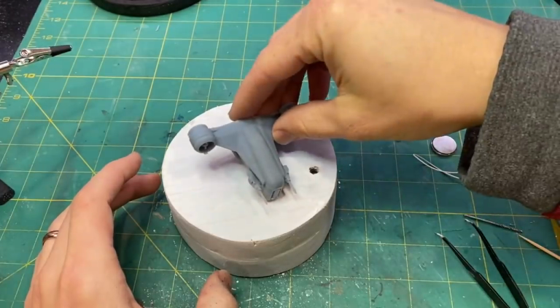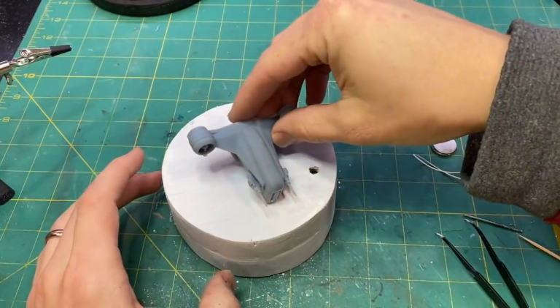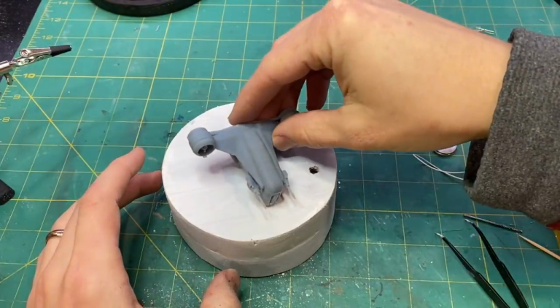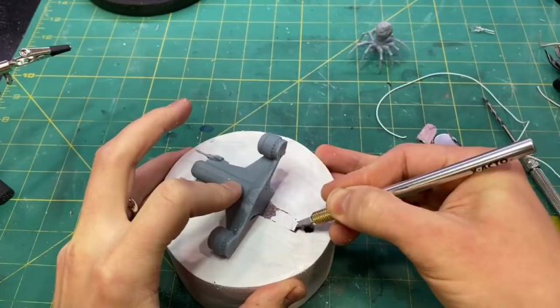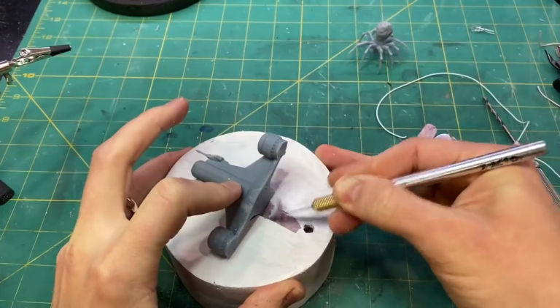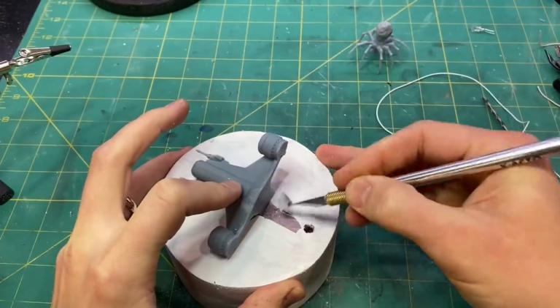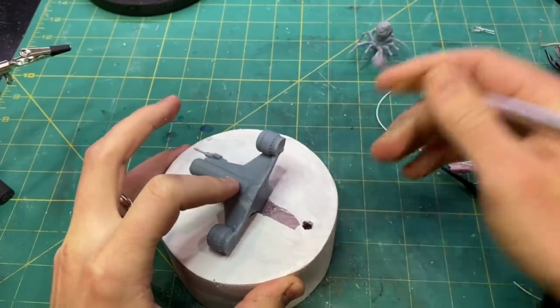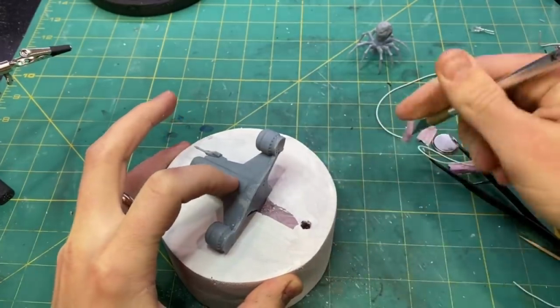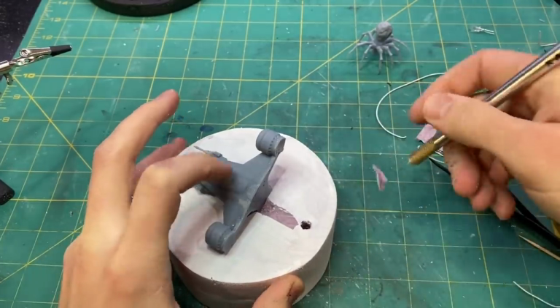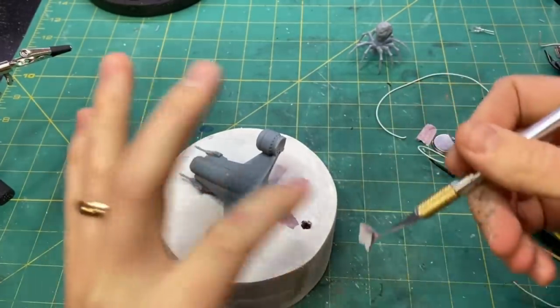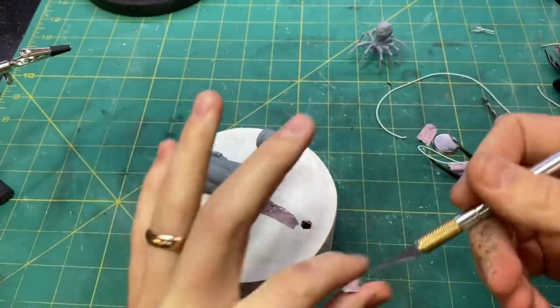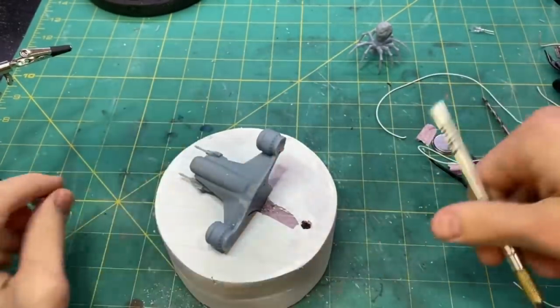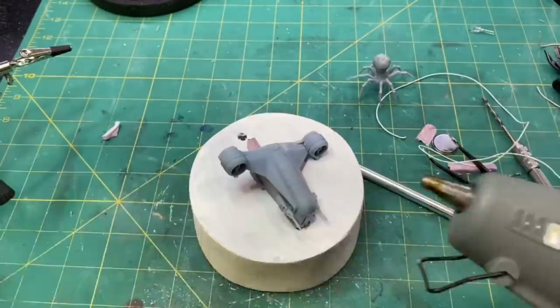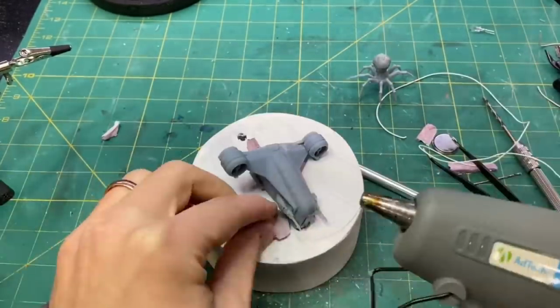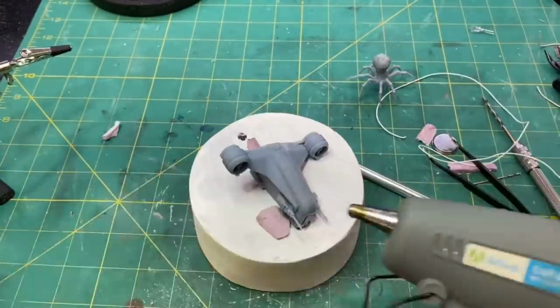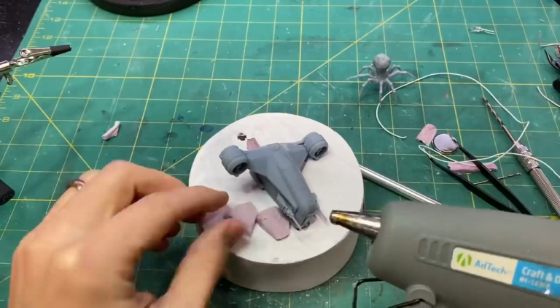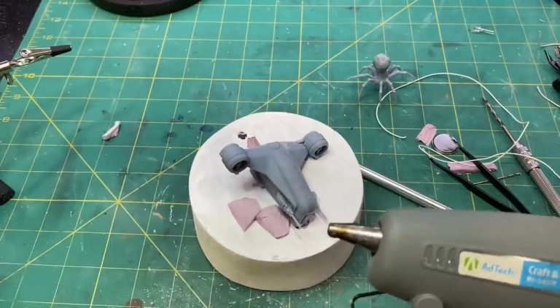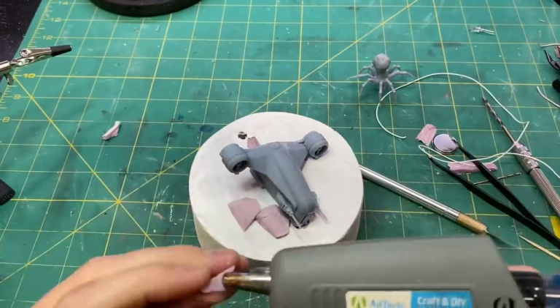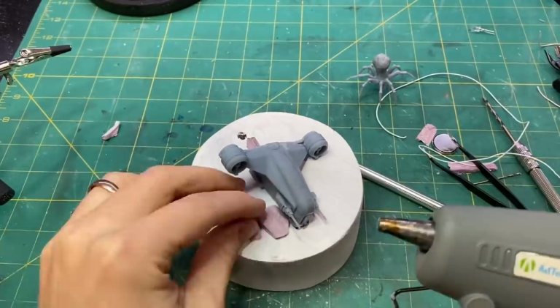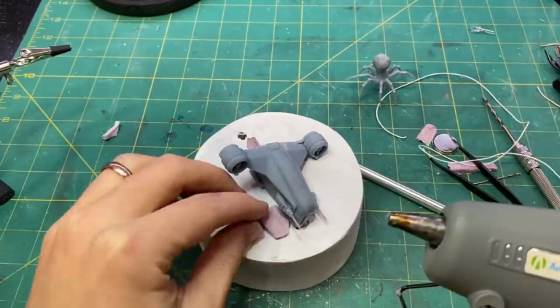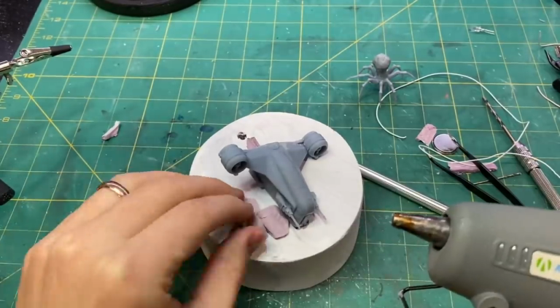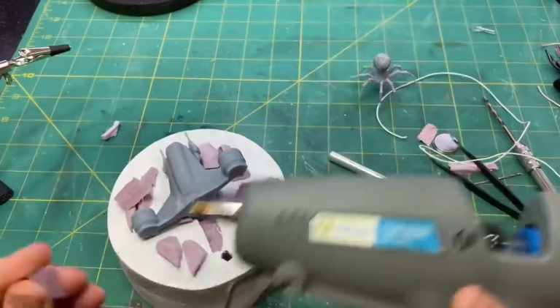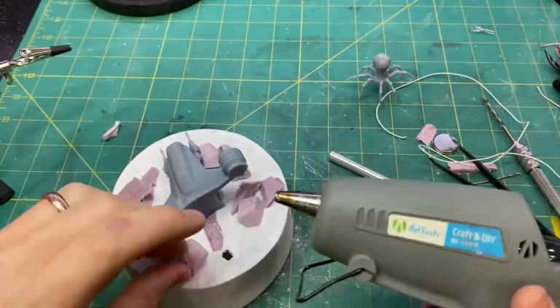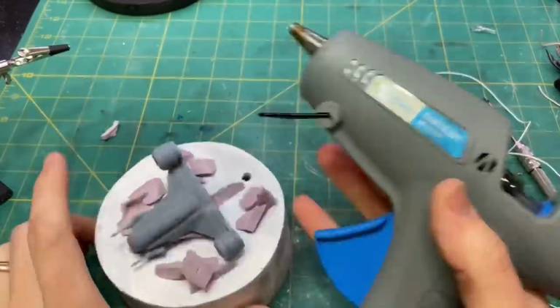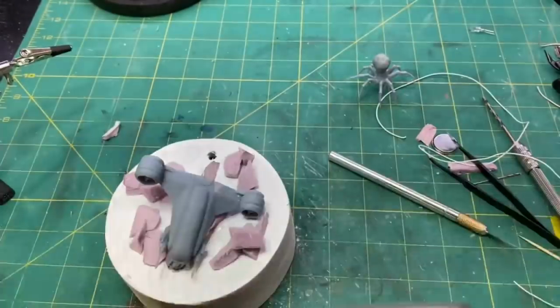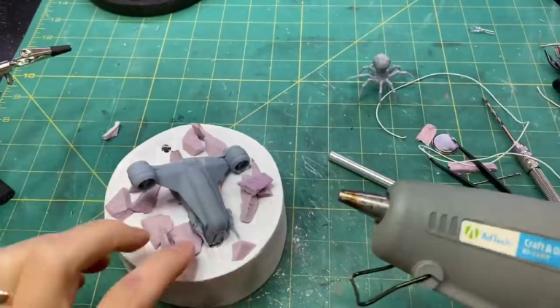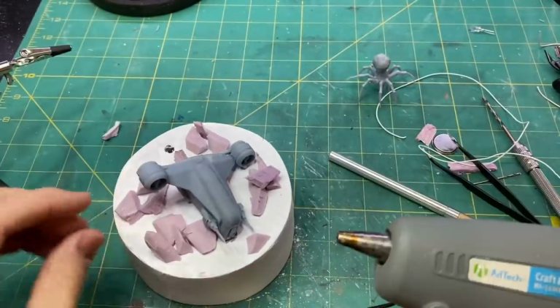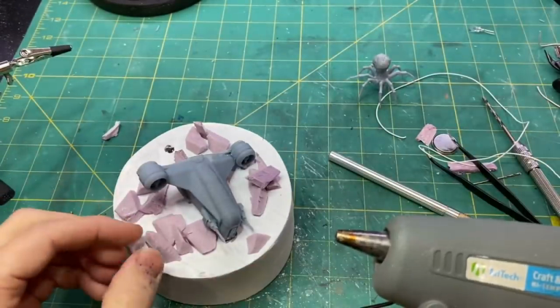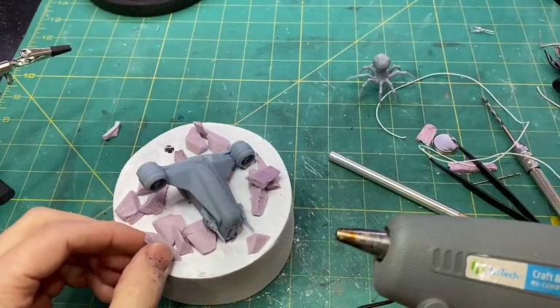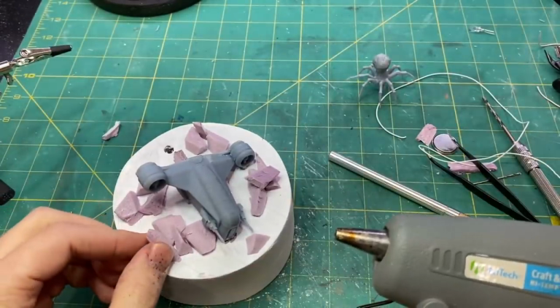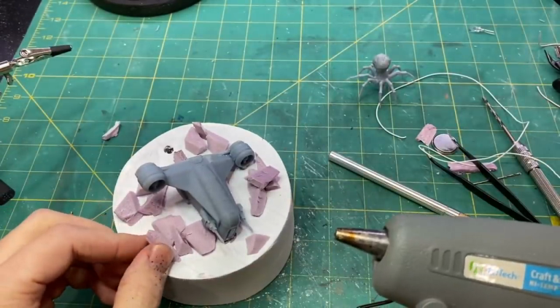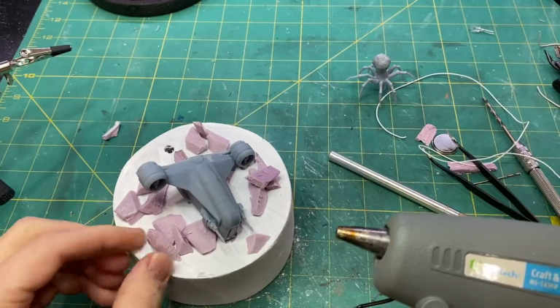I positioned the ship on the base and began carving a spot for it, as well as adding some large chunks of ice that fell down from the roof when the Razor Crest crashed through.